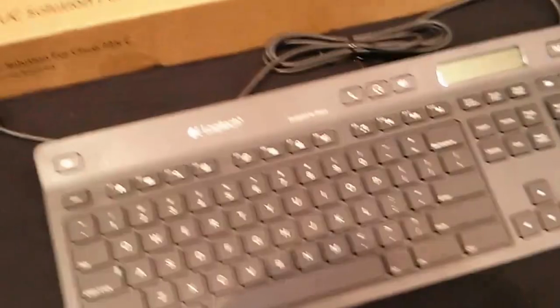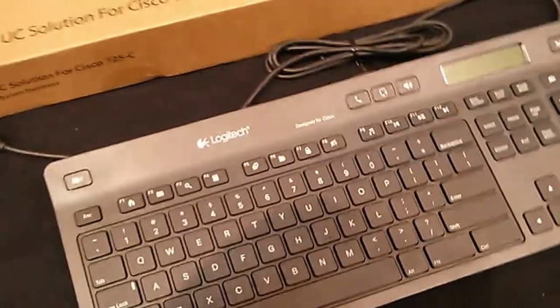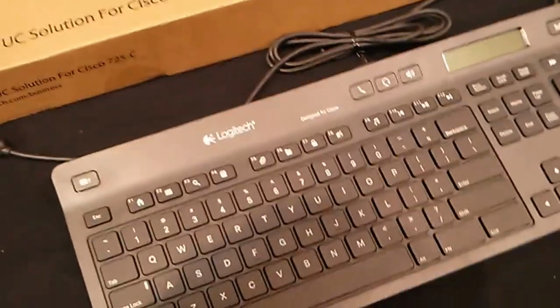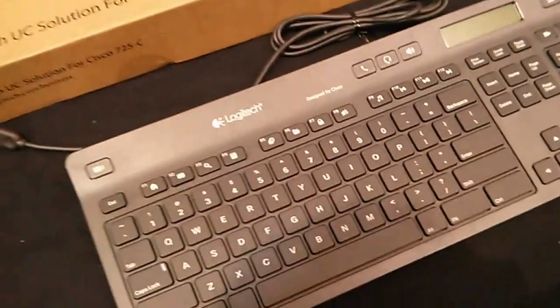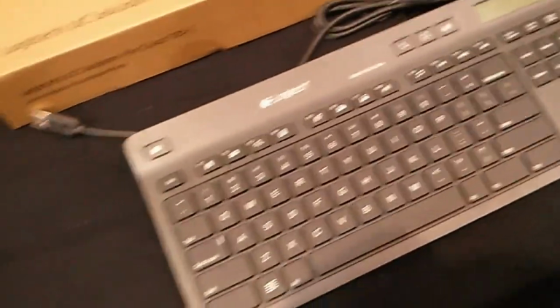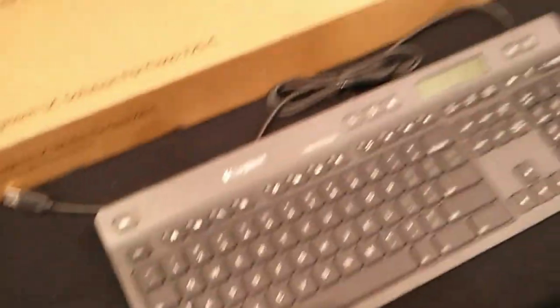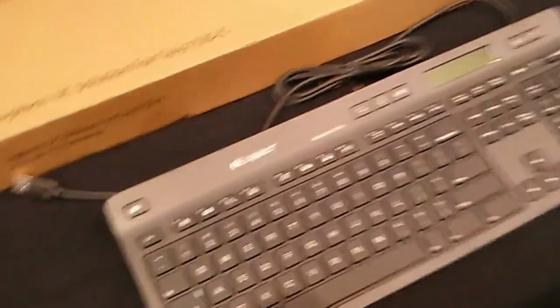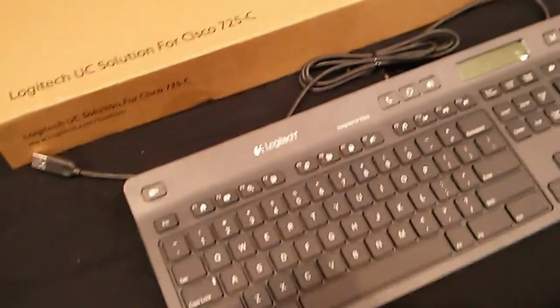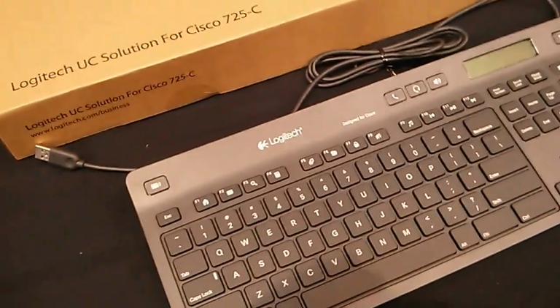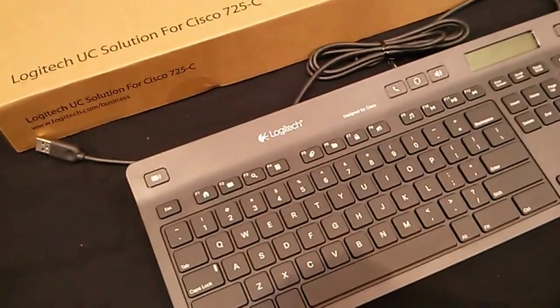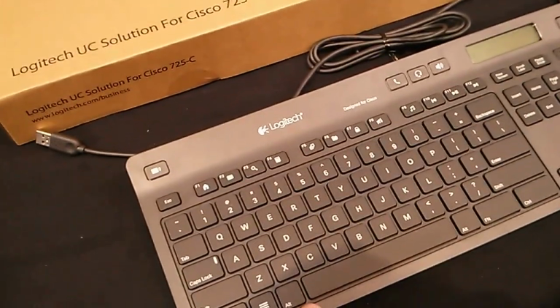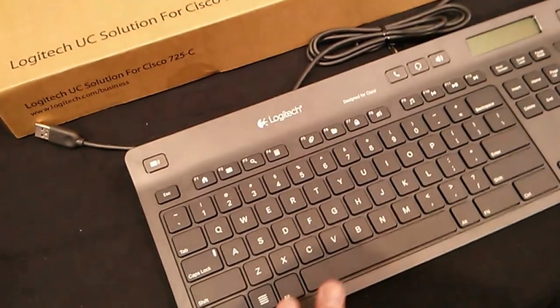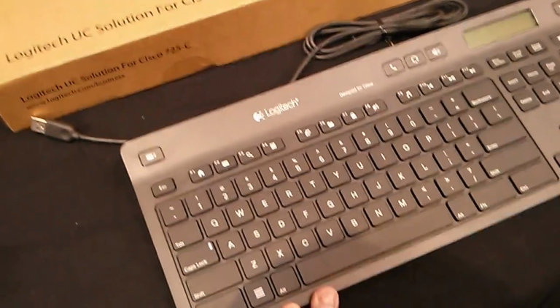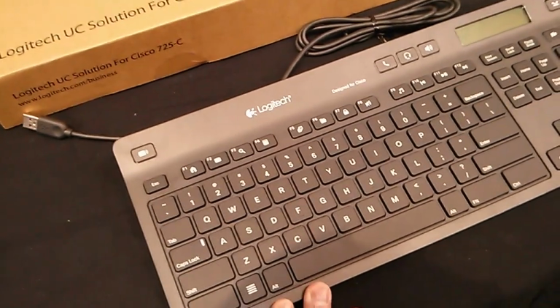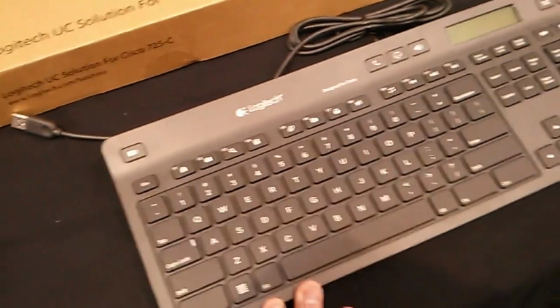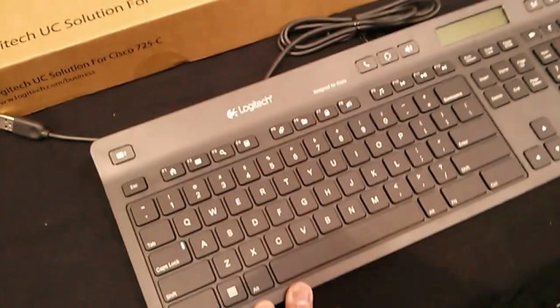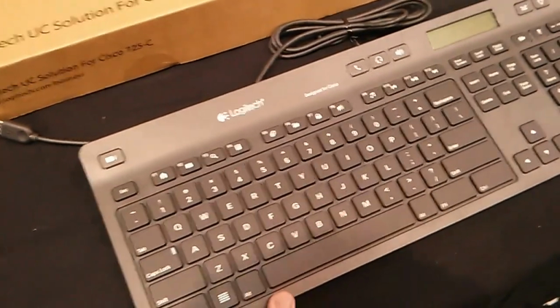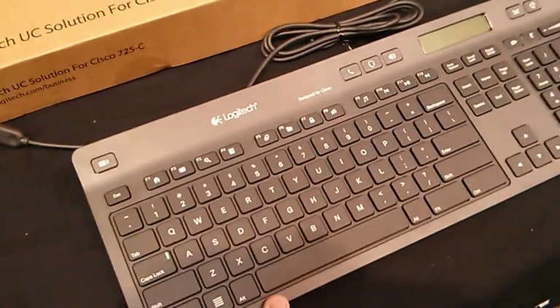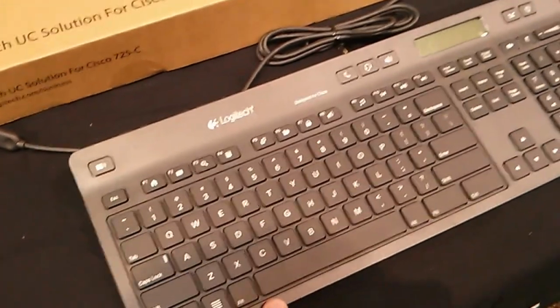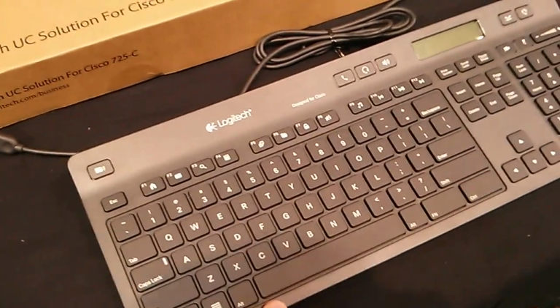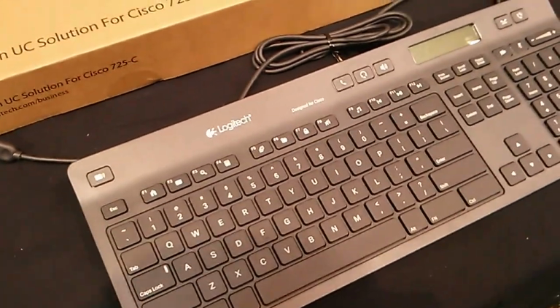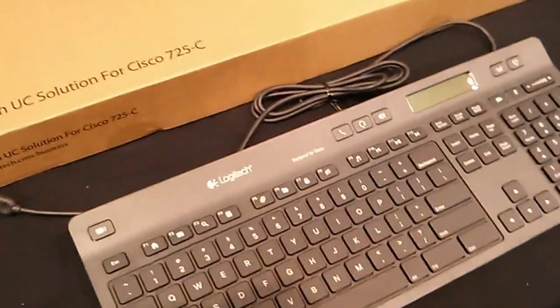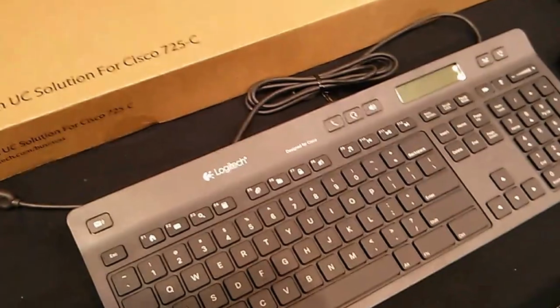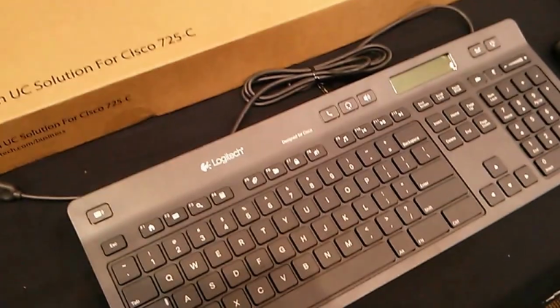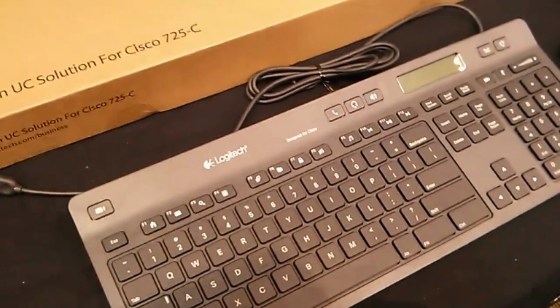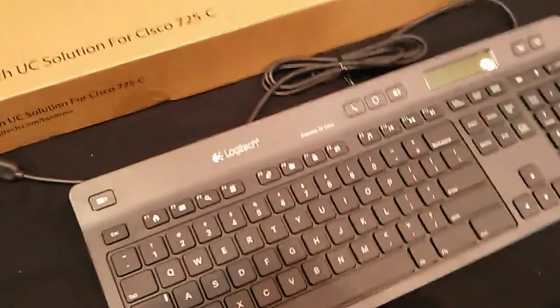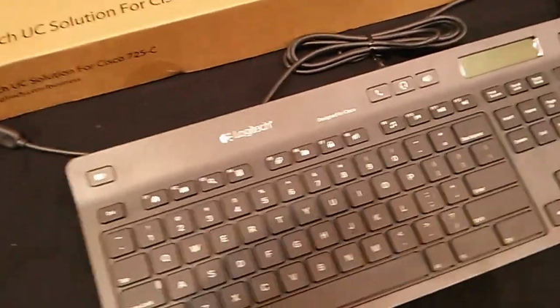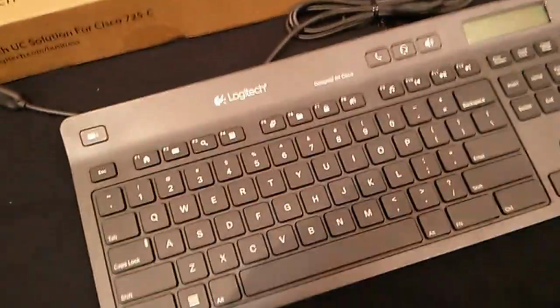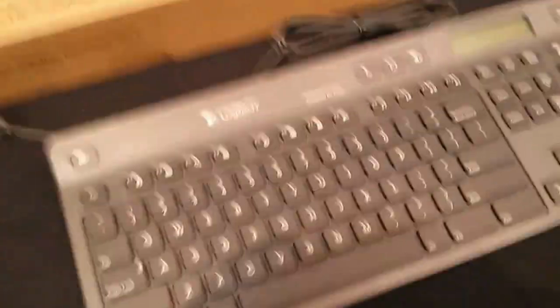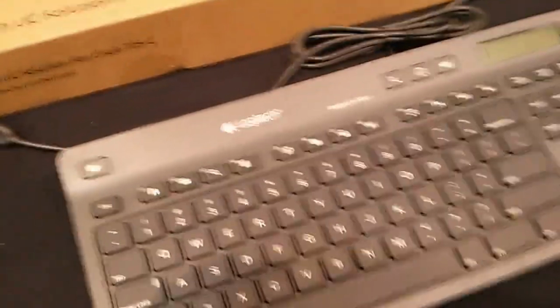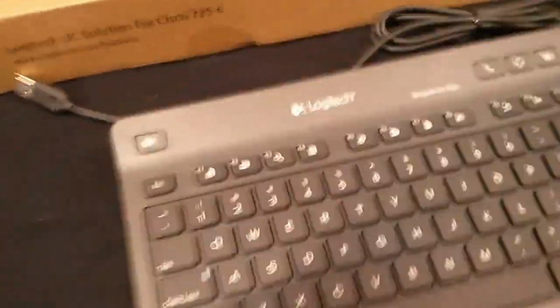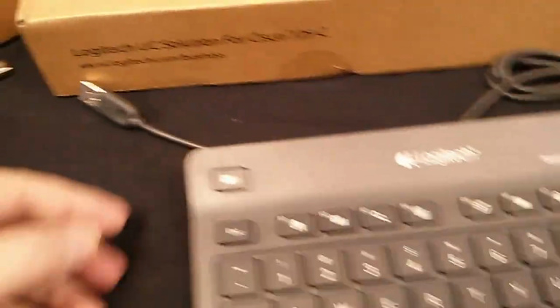We're here at Logitech at the DNH show and we're looking at the Cisco 725C keyboard — a unified communication keyboard especially designed for Jabber, the Jabber client. What are some things that are special about this keyboard?